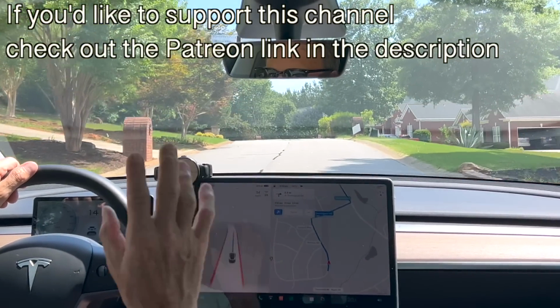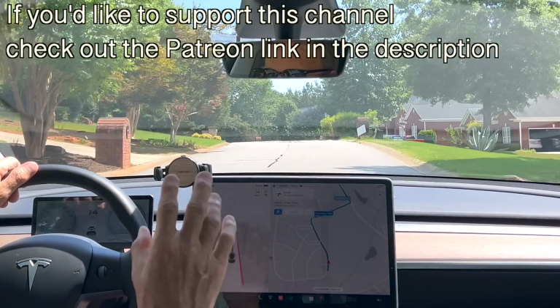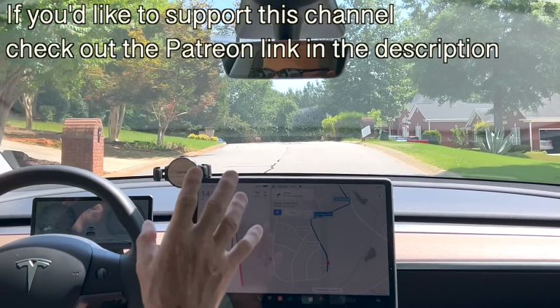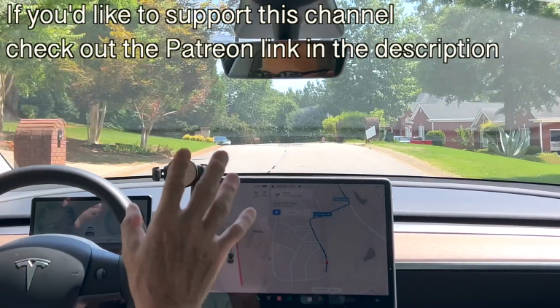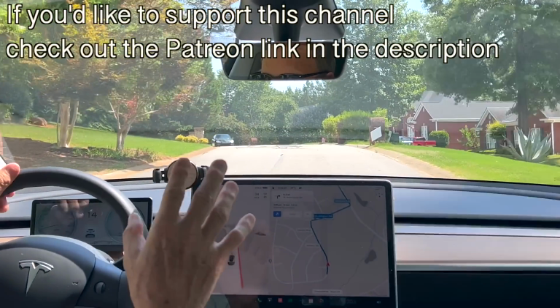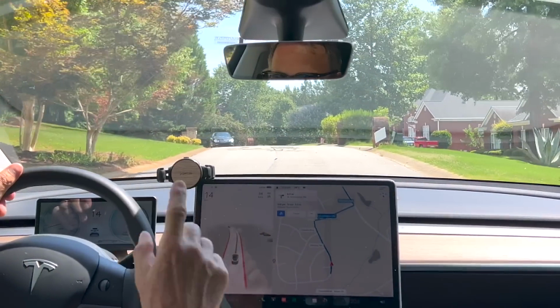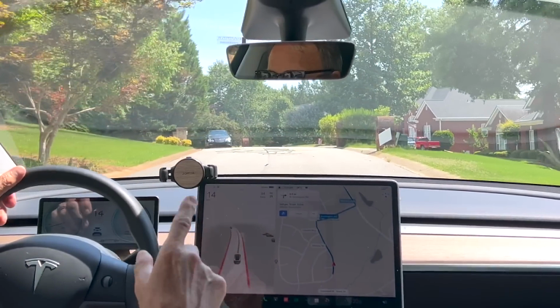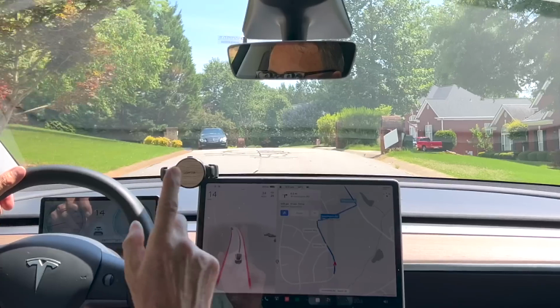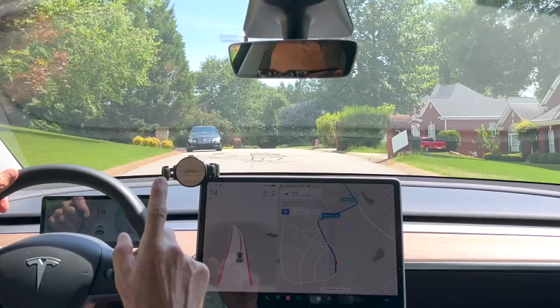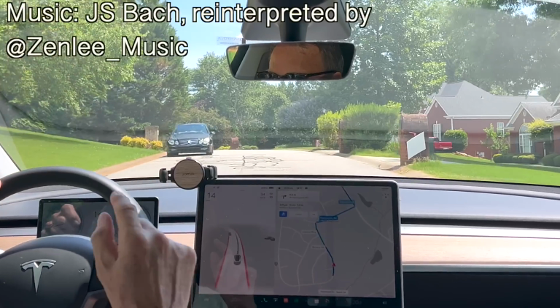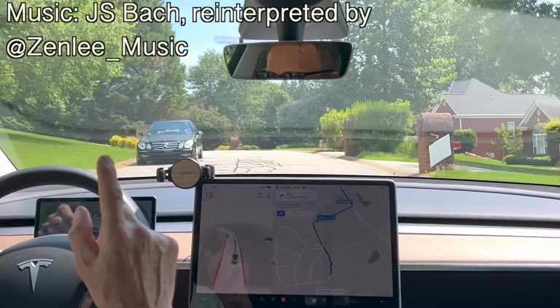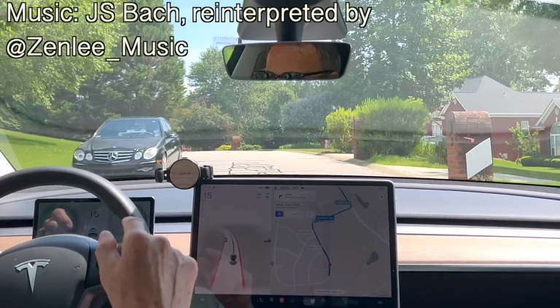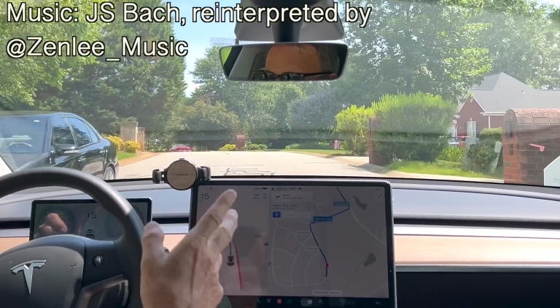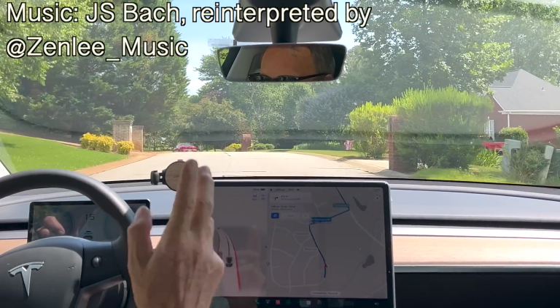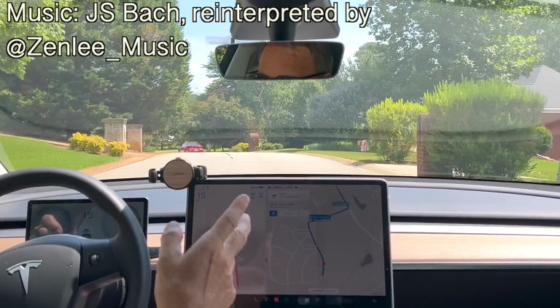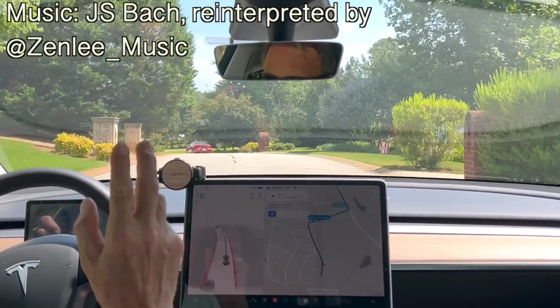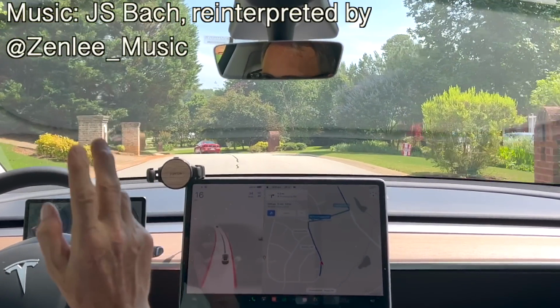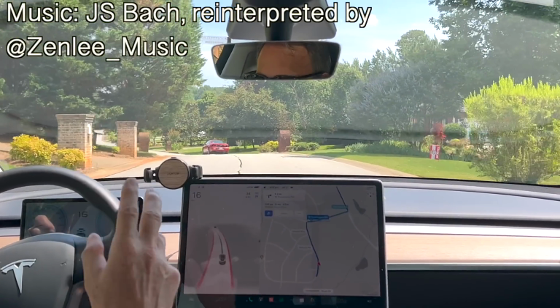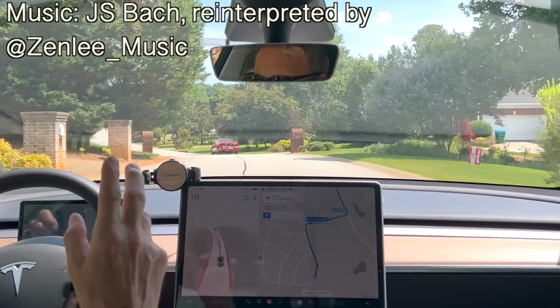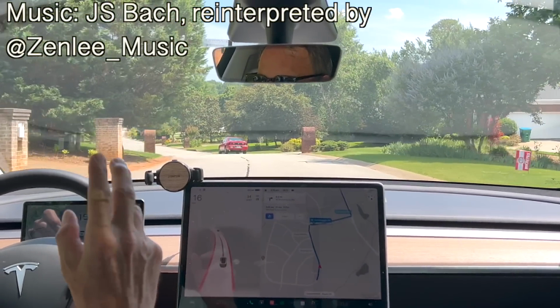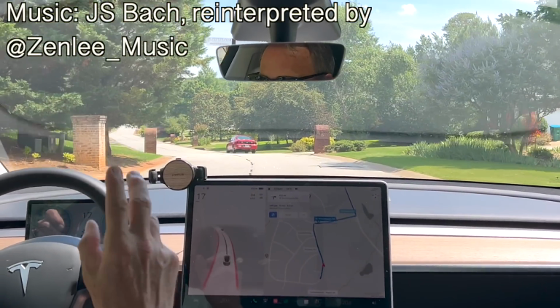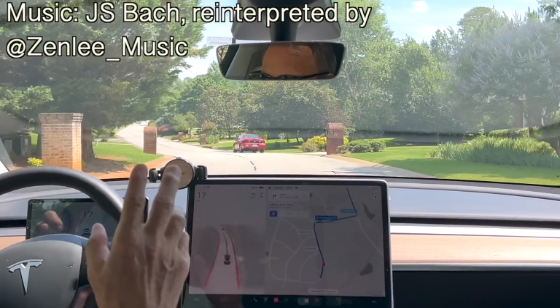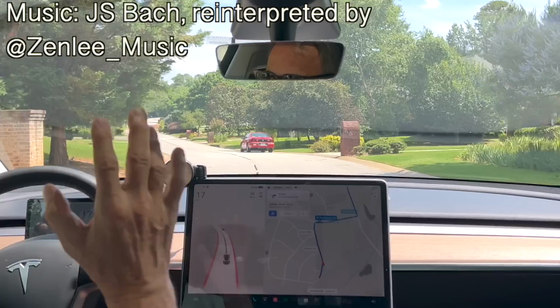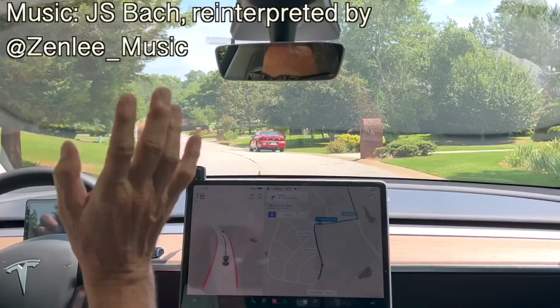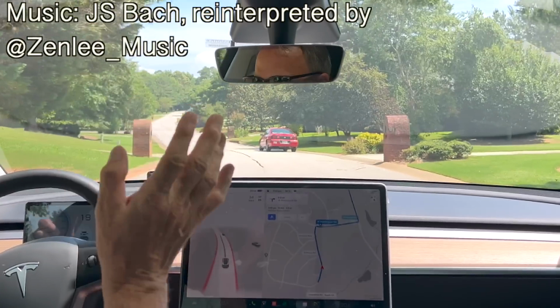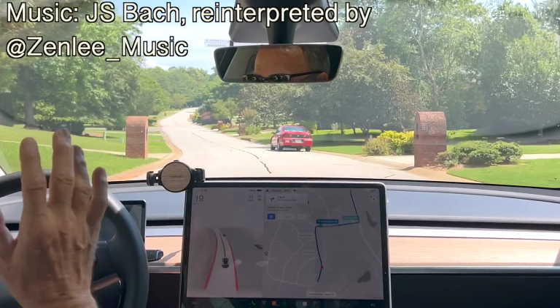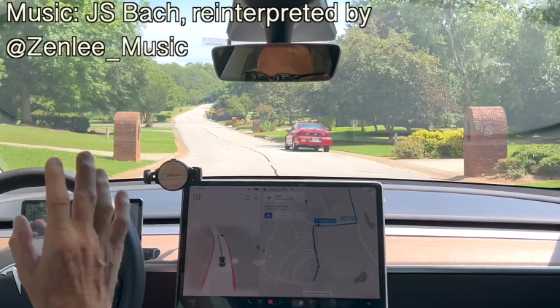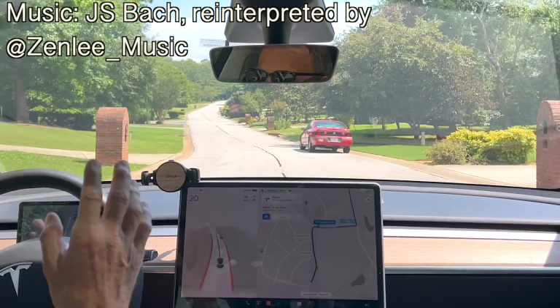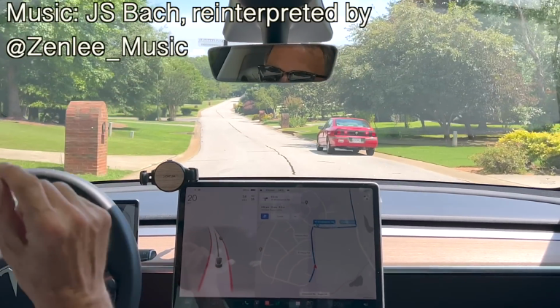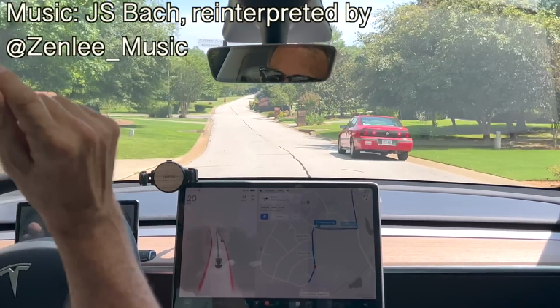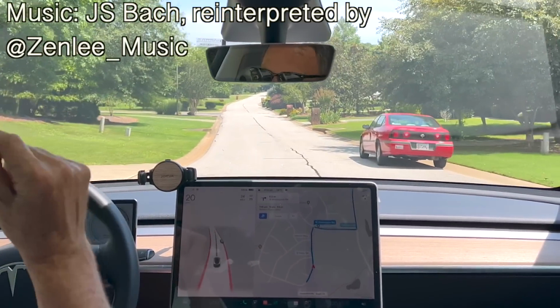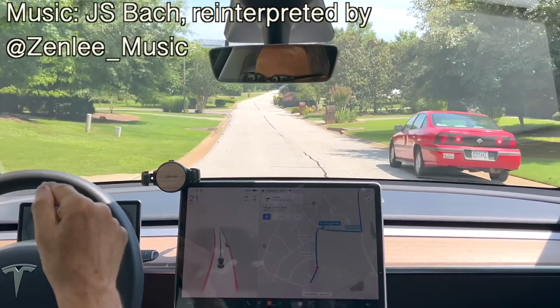I'm going to do some testing with this car. This is a 2021 Model Y — we purchased it in December of 2020, but officially it's a 2021 model. It comes with radar.